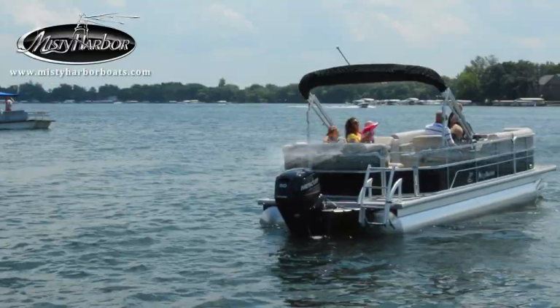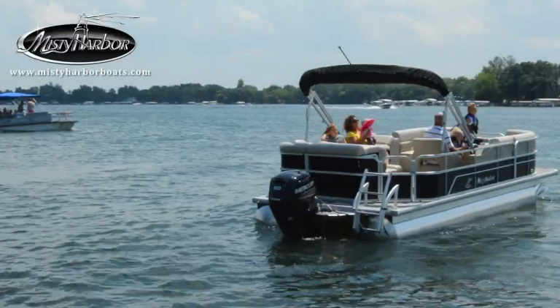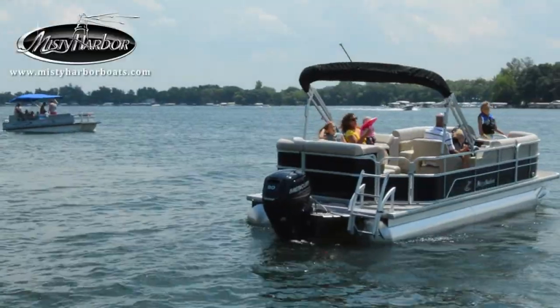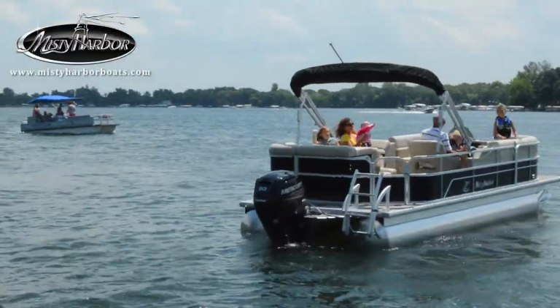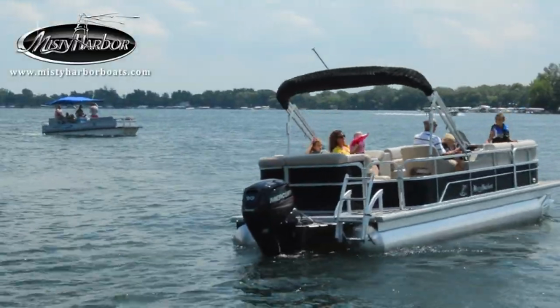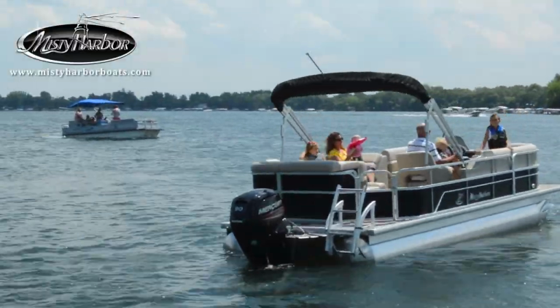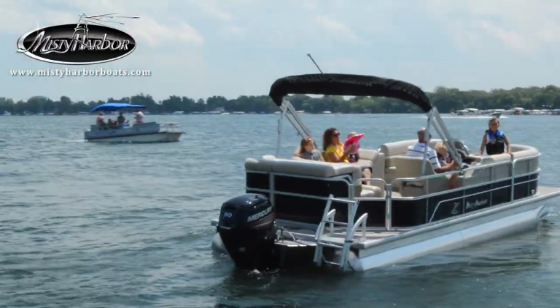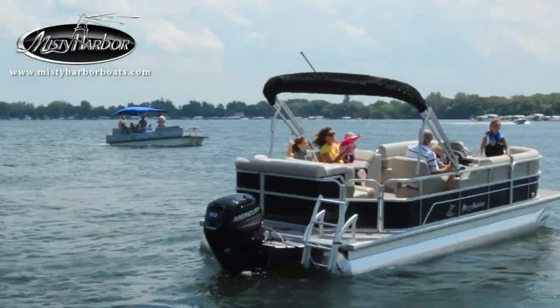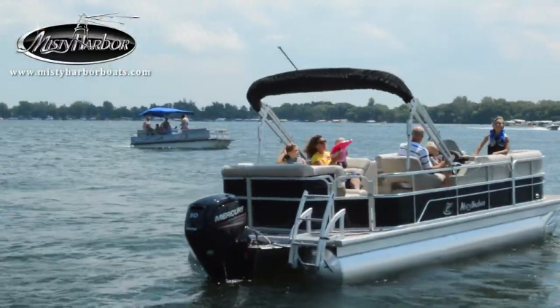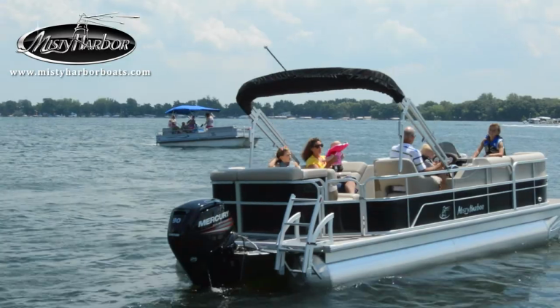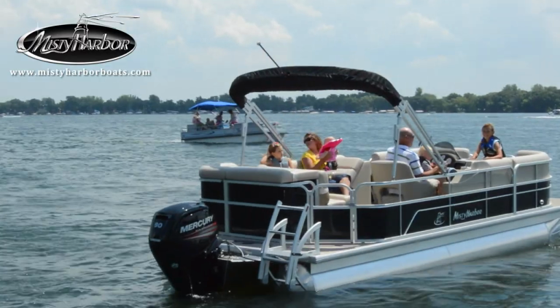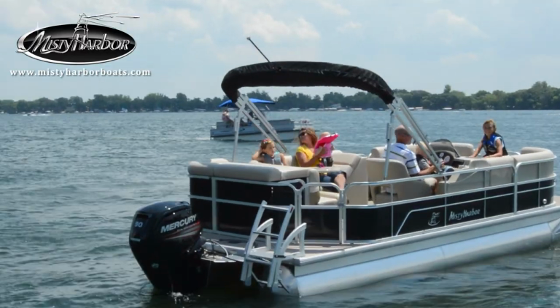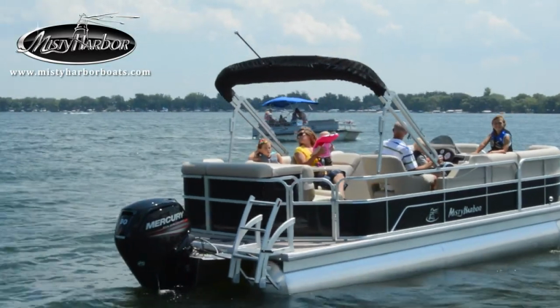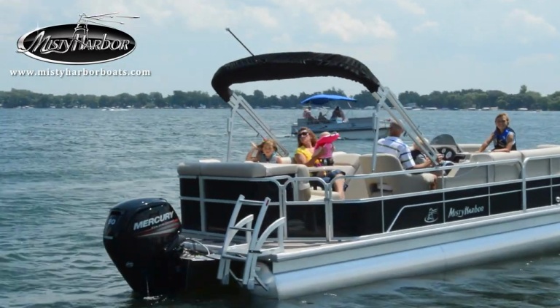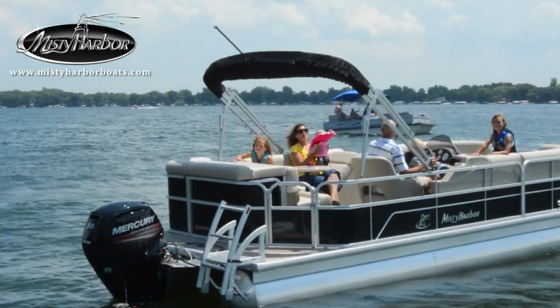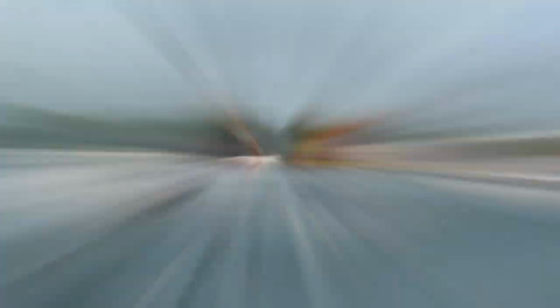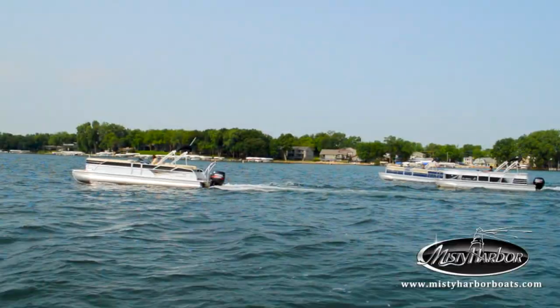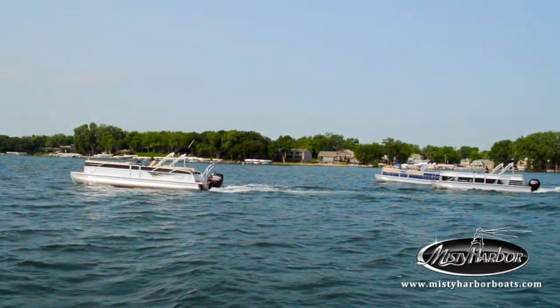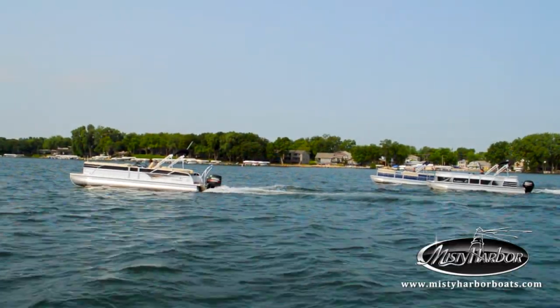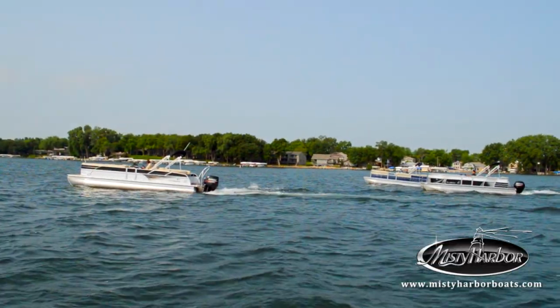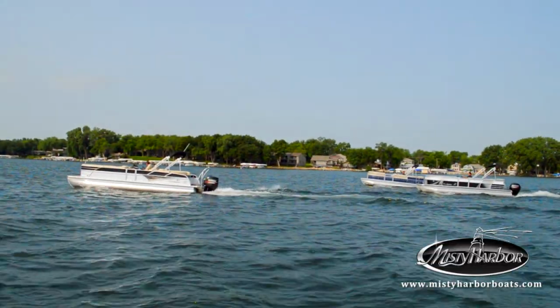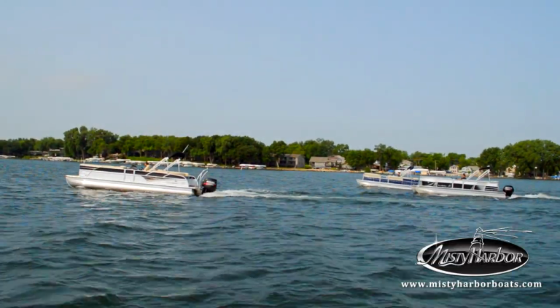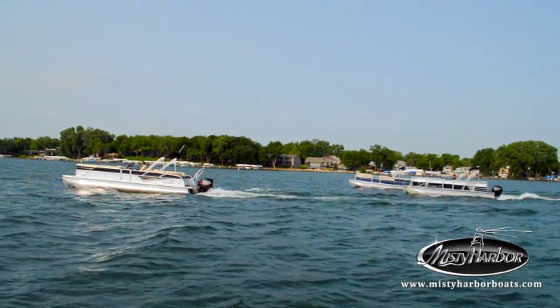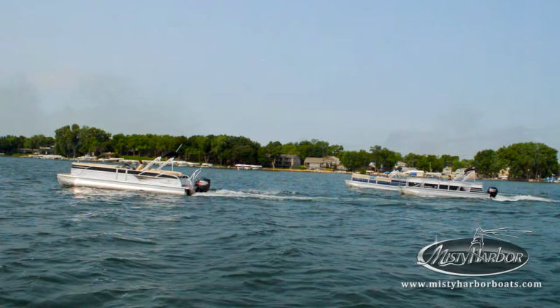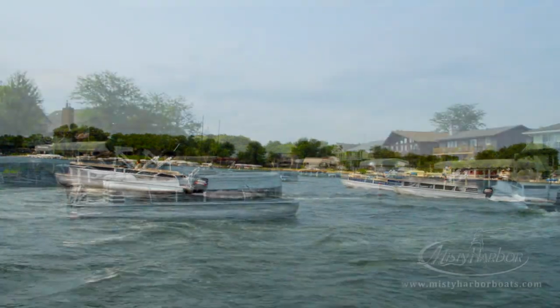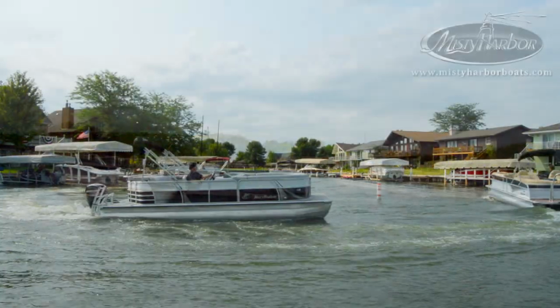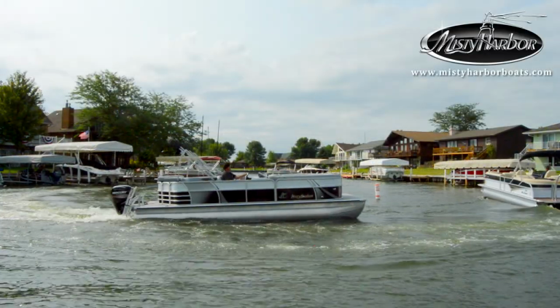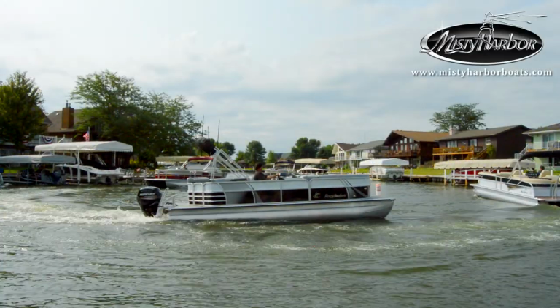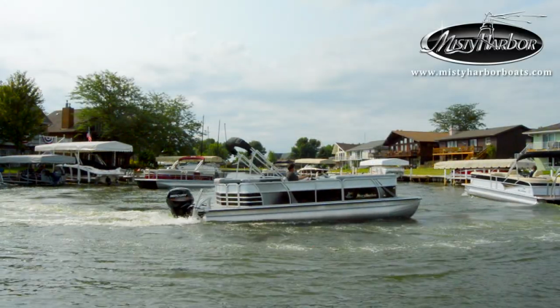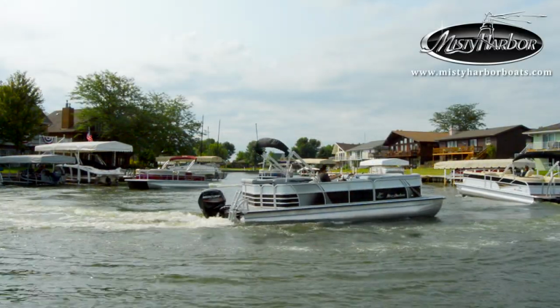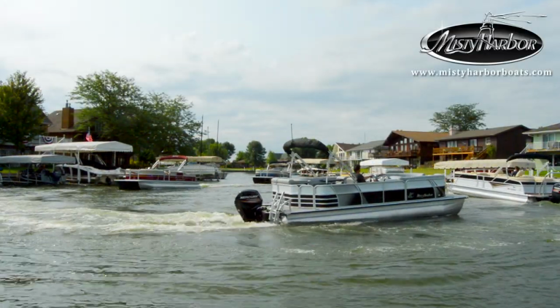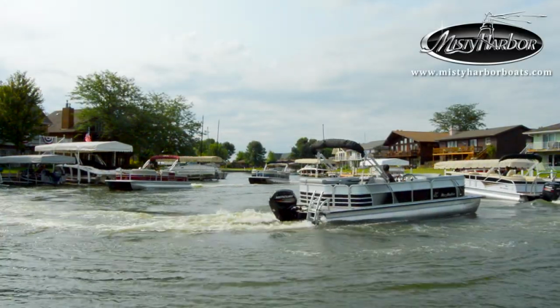Taking a cruise on Adventure generates joy and laughter that become lifetime memories. Live the life you imagine in Misty Harbor. Visit MistyHarborboats.com.